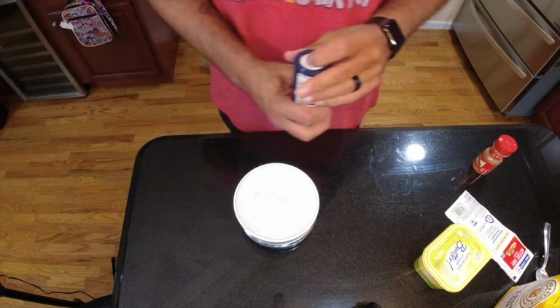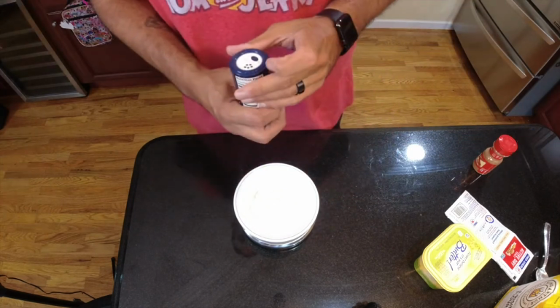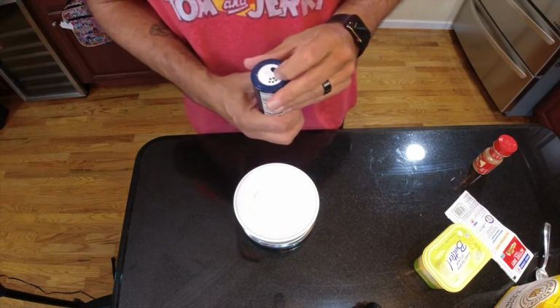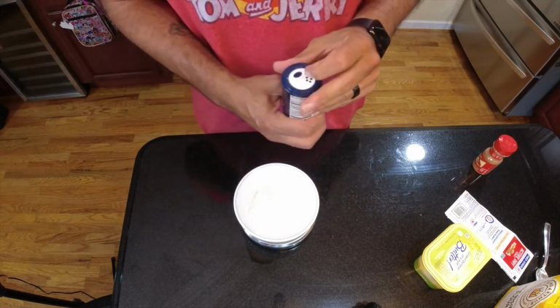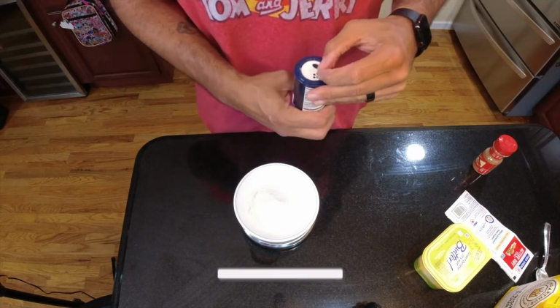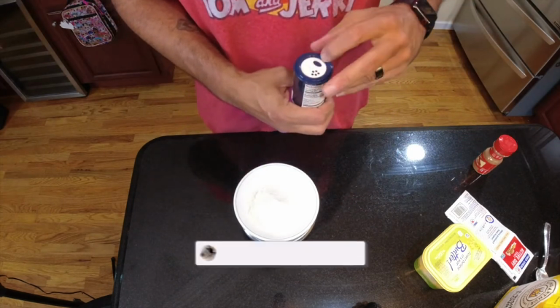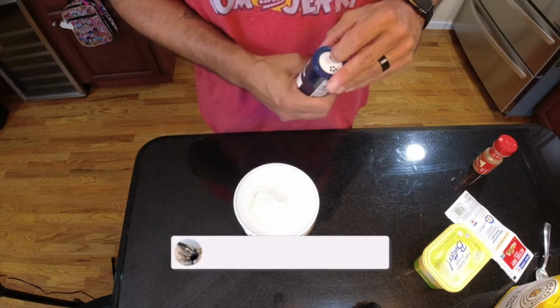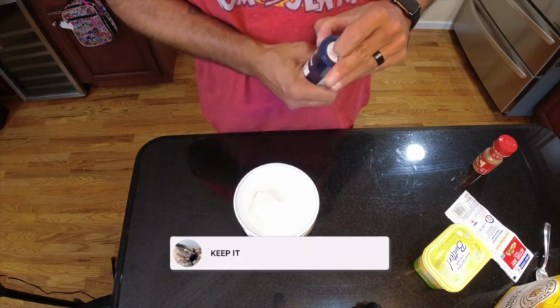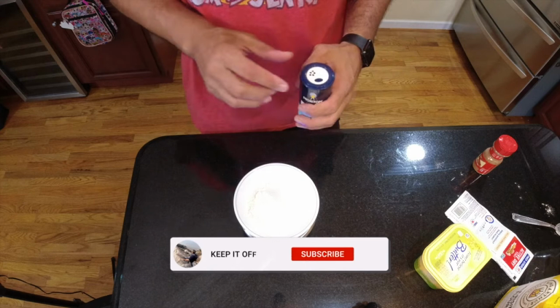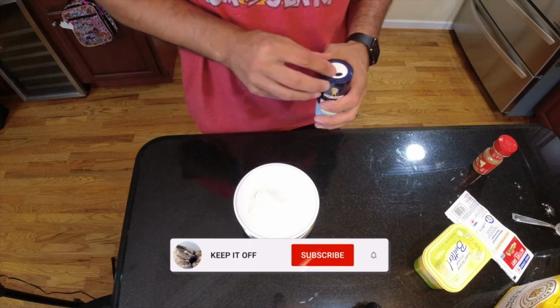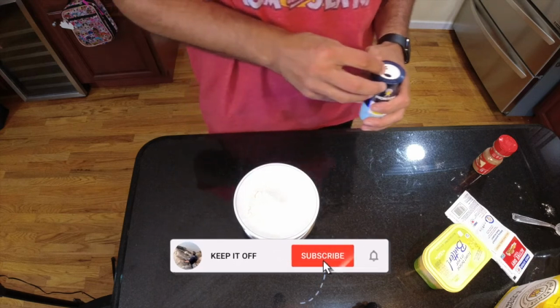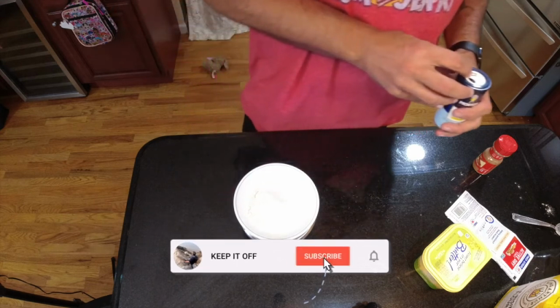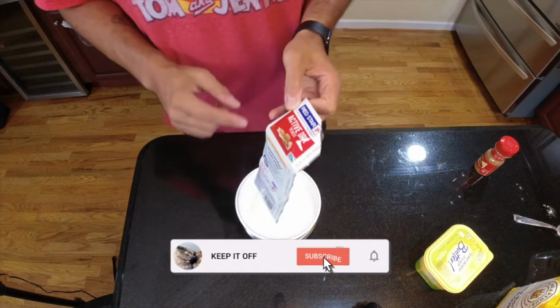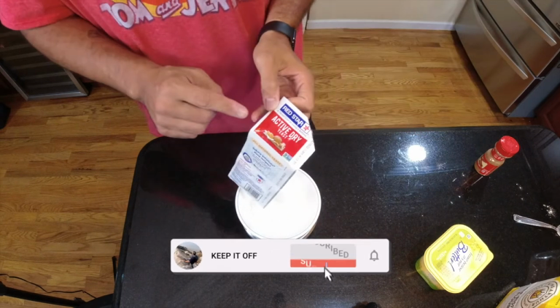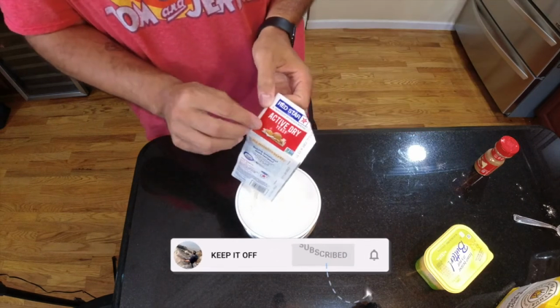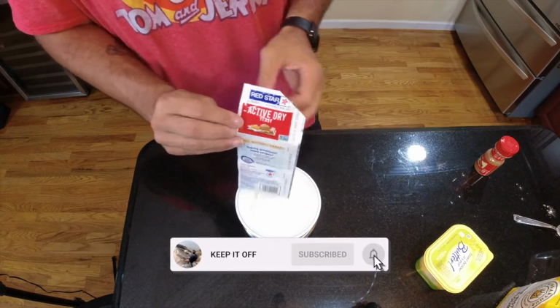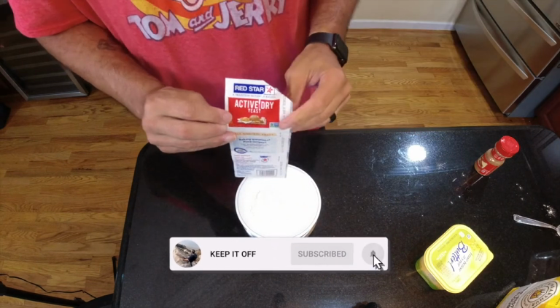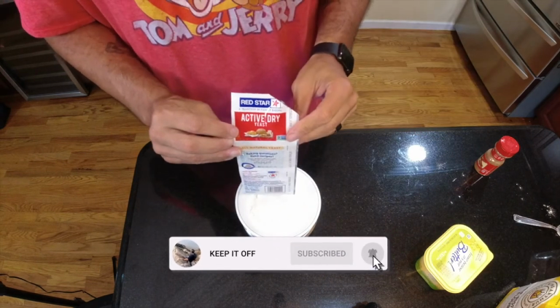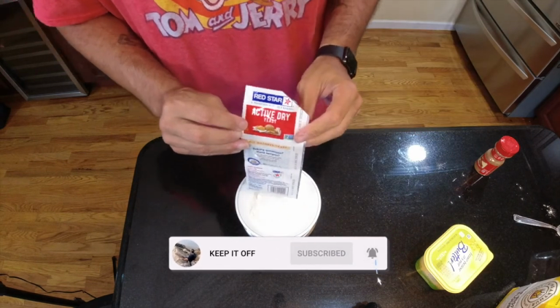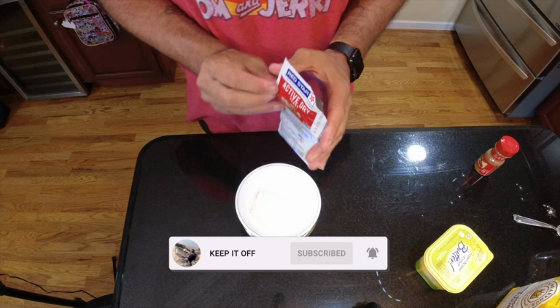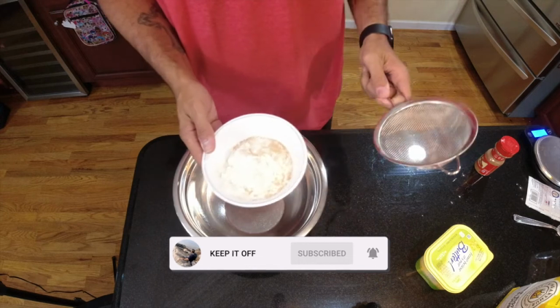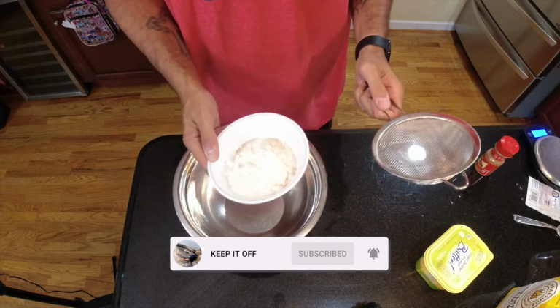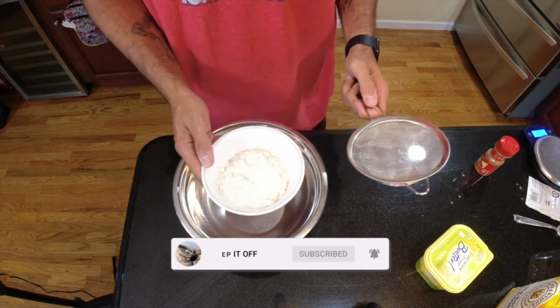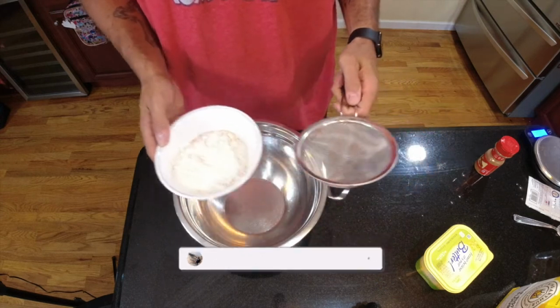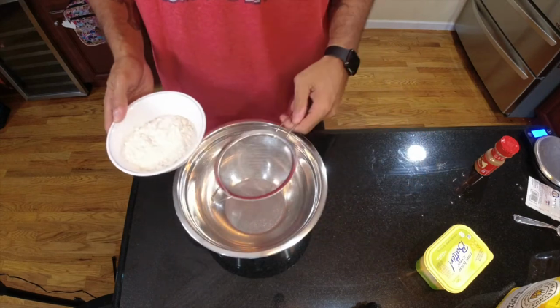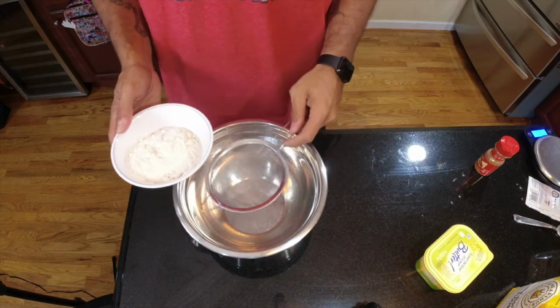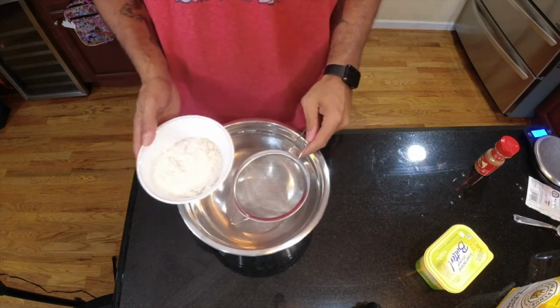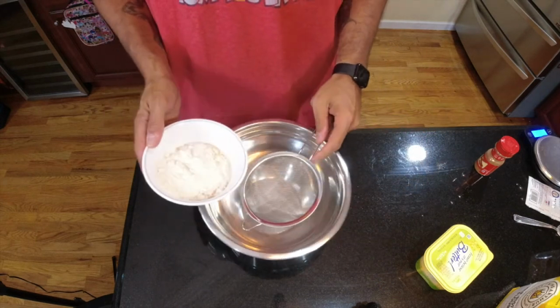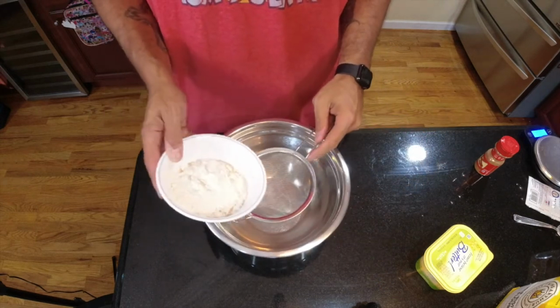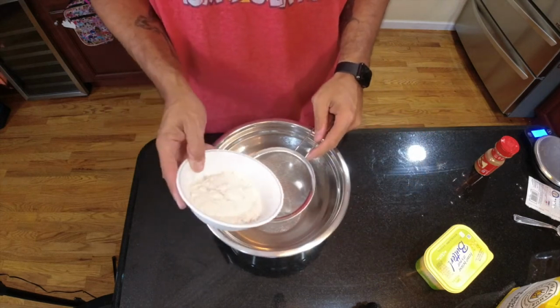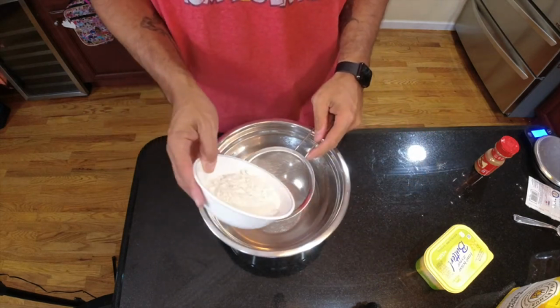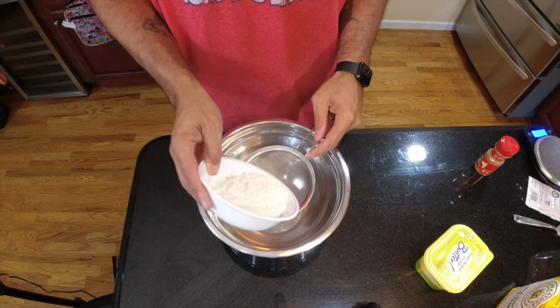Next up we need 4 grams of salt — all right, 4 grams in. Next up is 2 grams of the baking yeast. So now we have all our dry ingredients; we're going to sift them into the bowl and make sure everything is nicely incorporated.